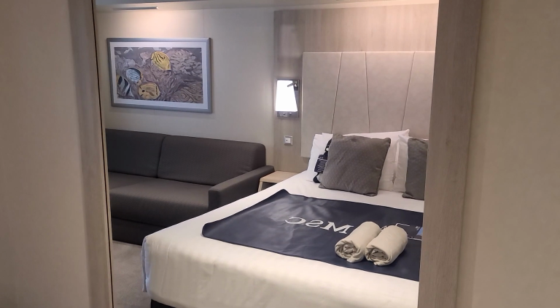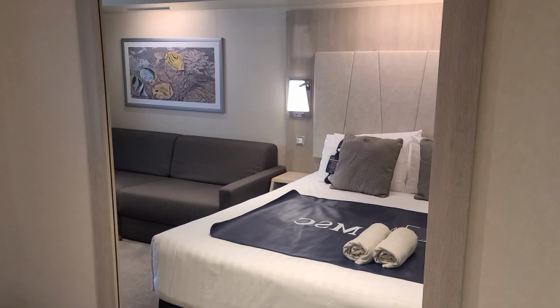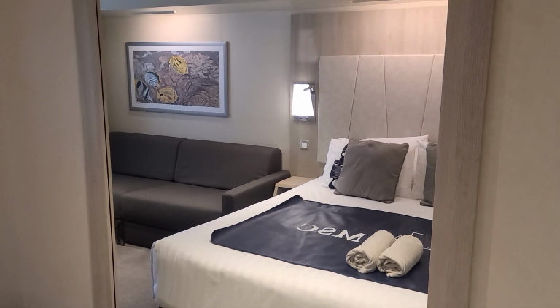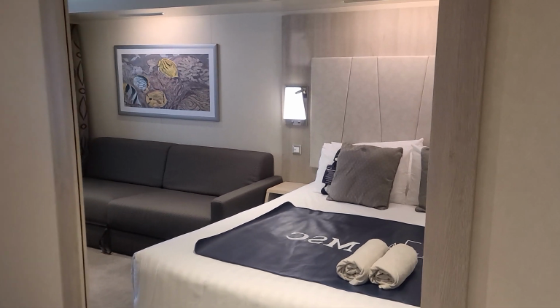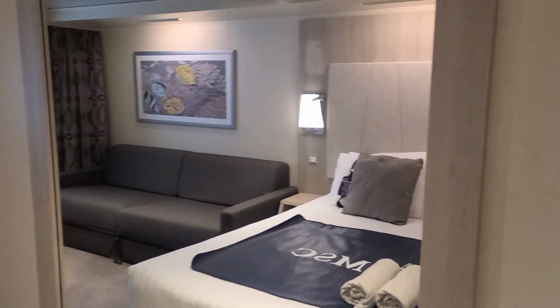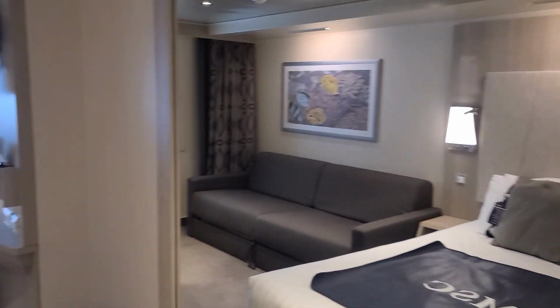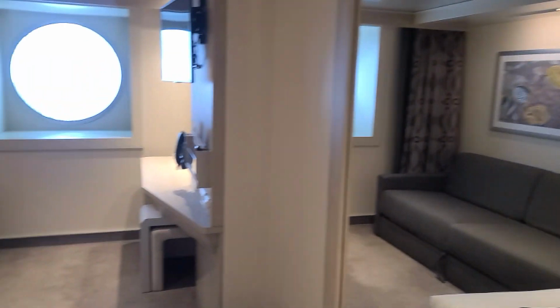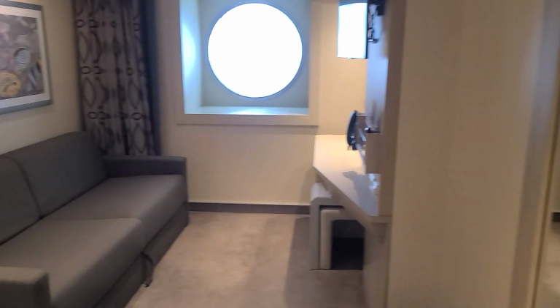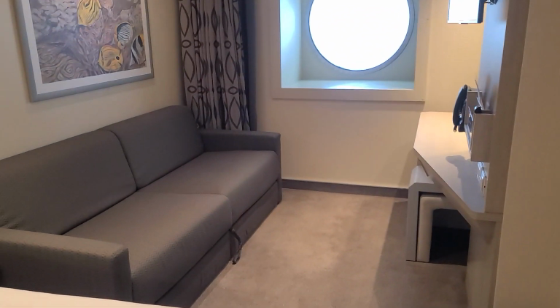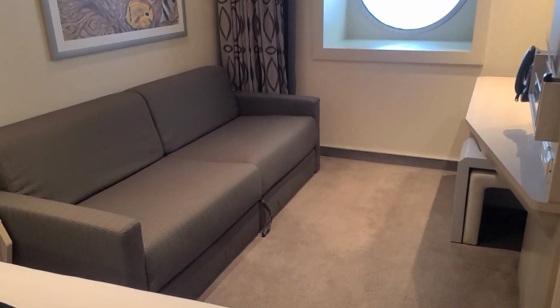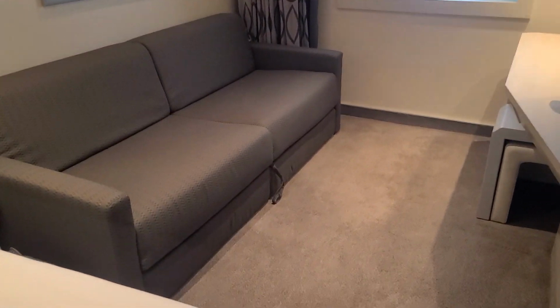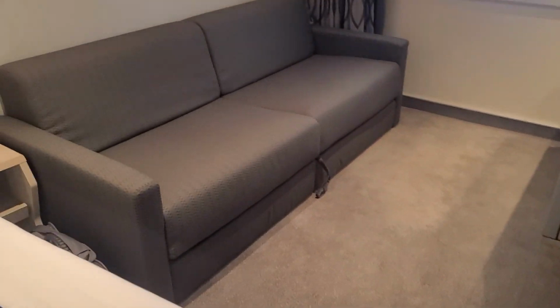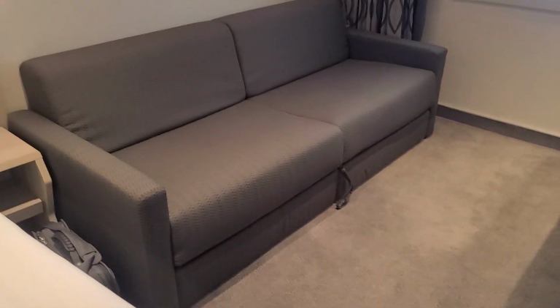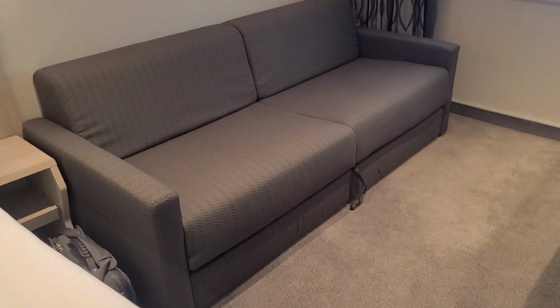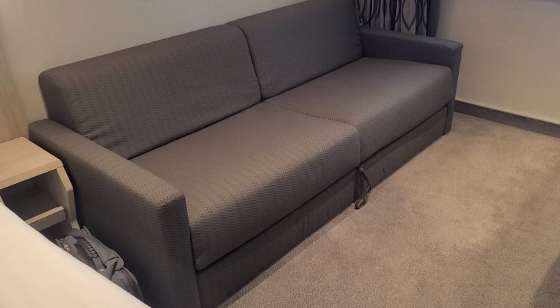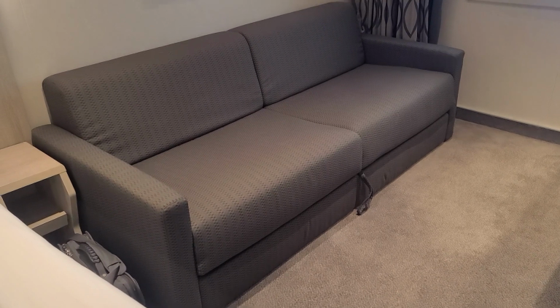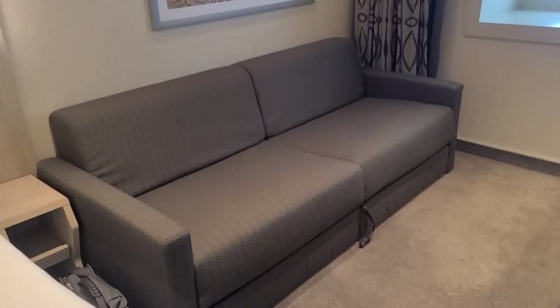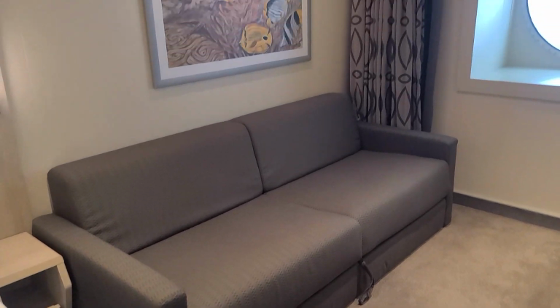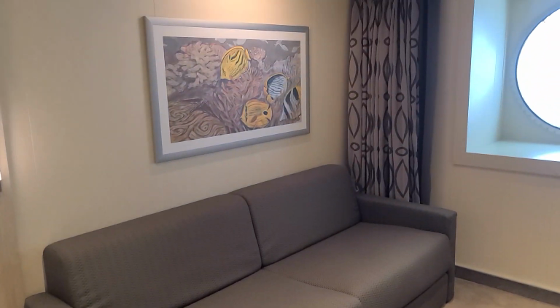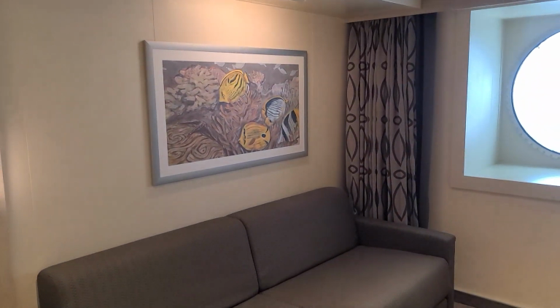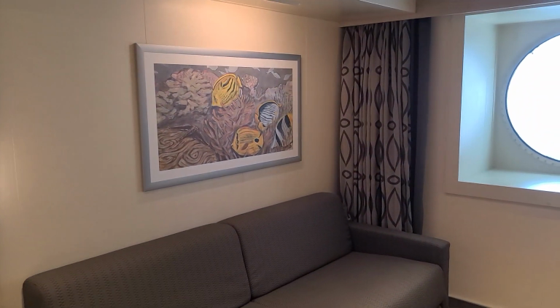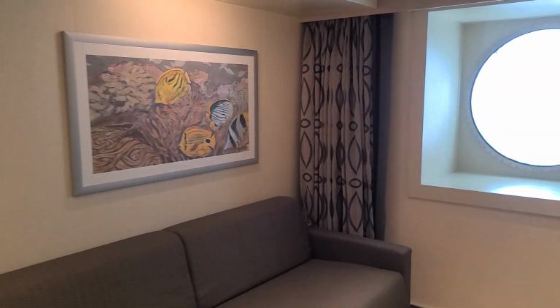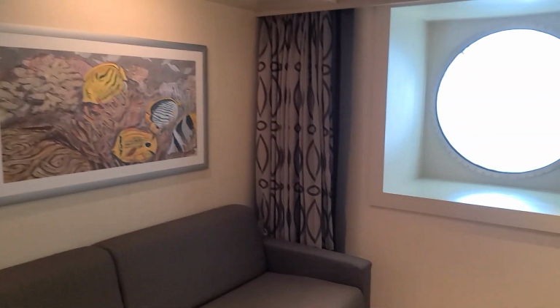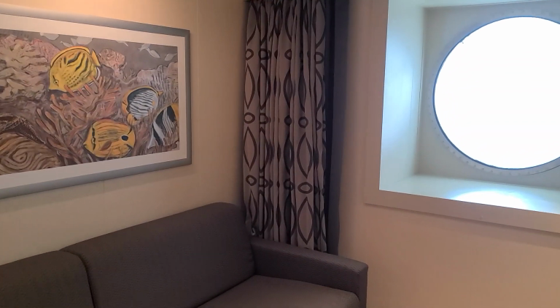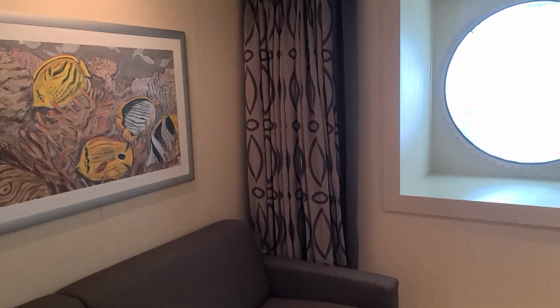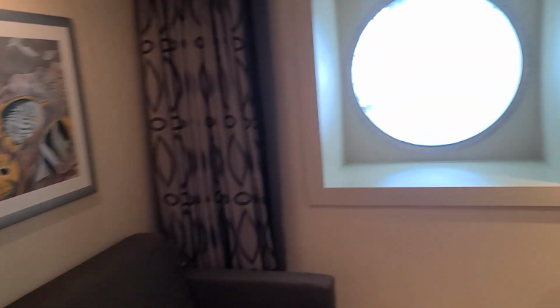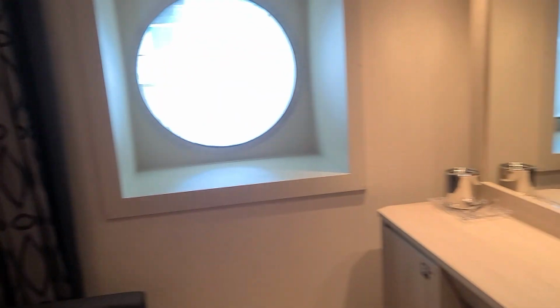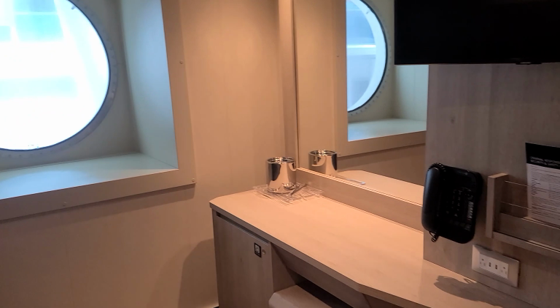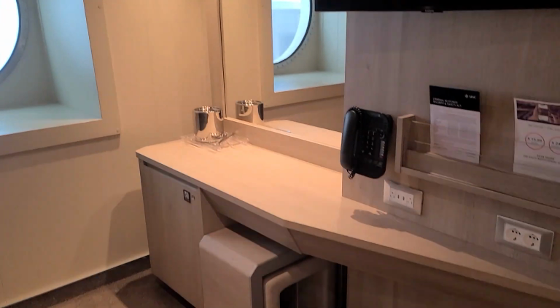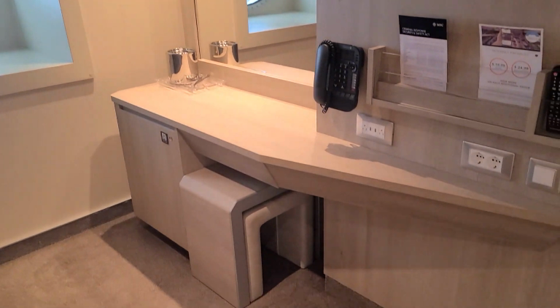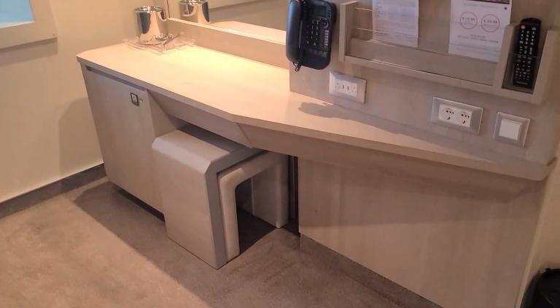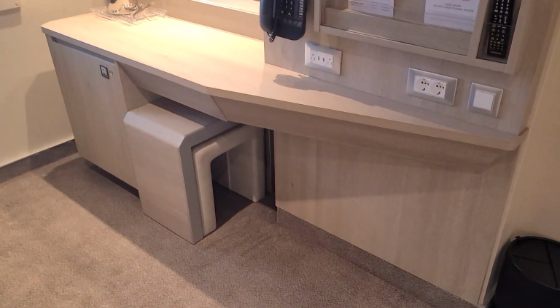There's a nice big mirror on the wall, and a nice big couch in the room, and you've got a desk area.